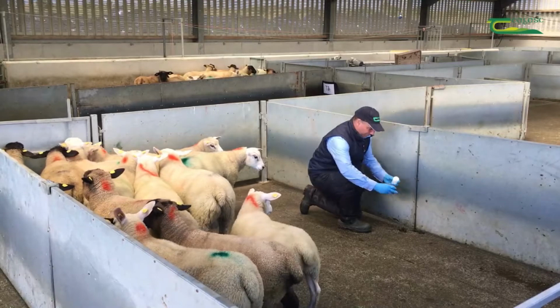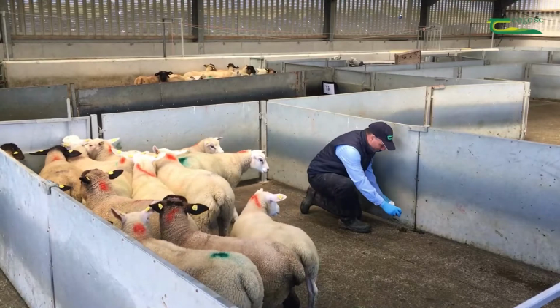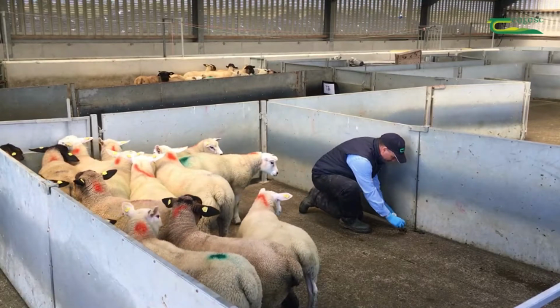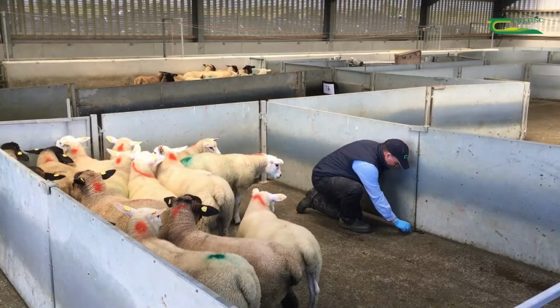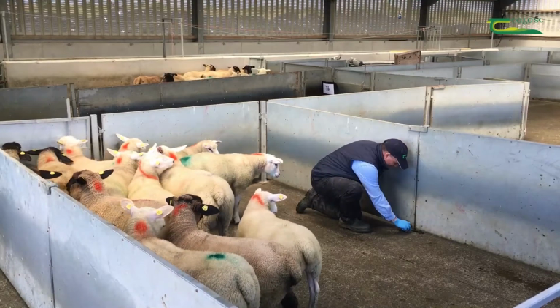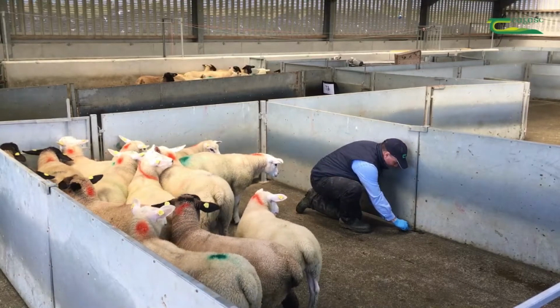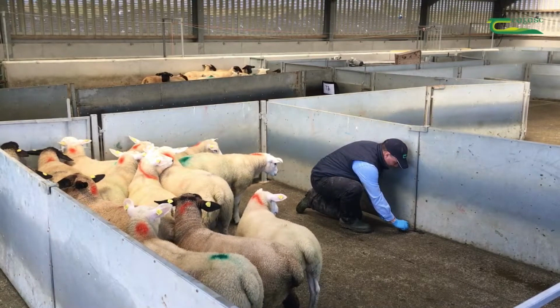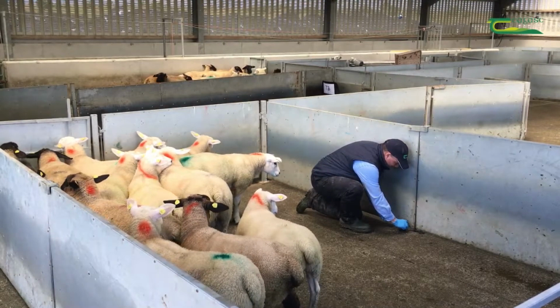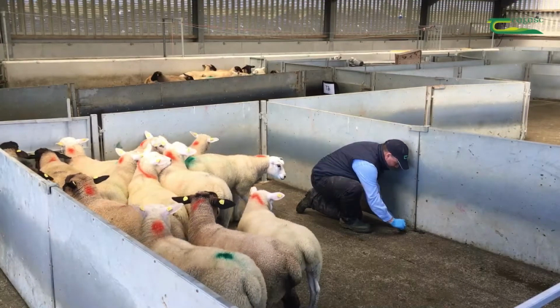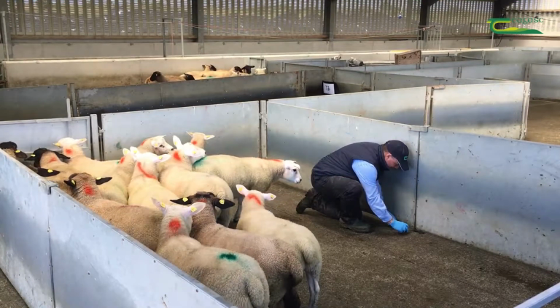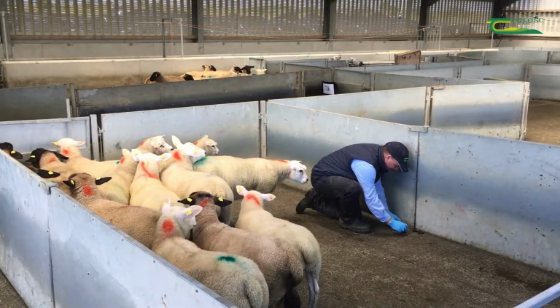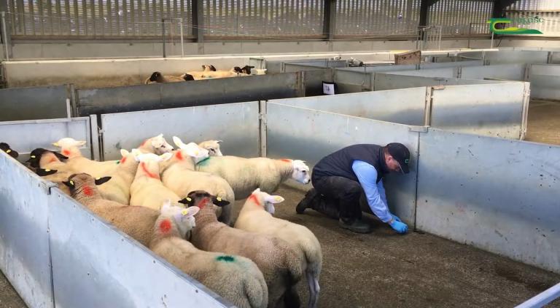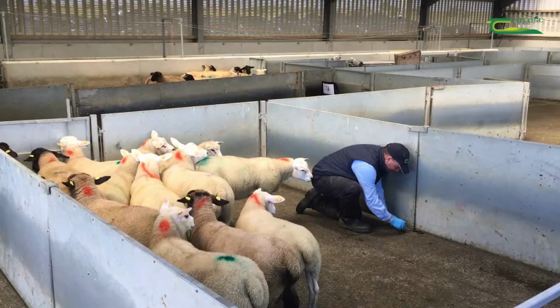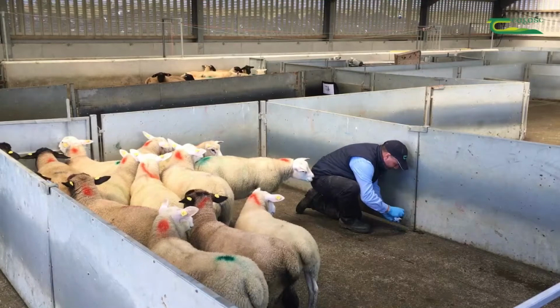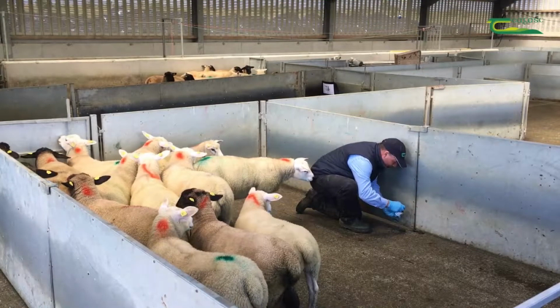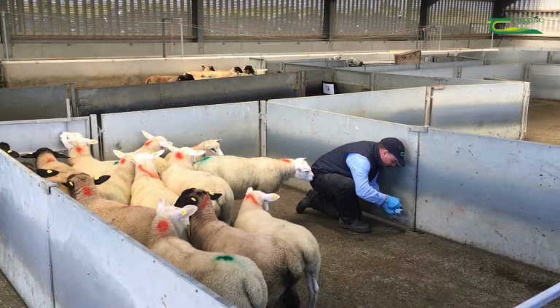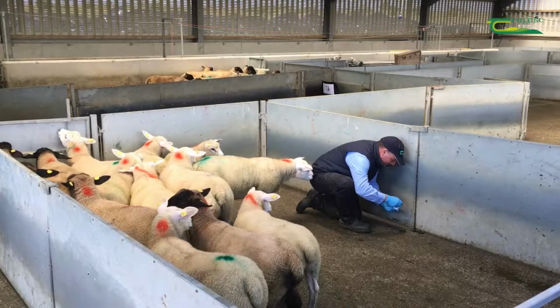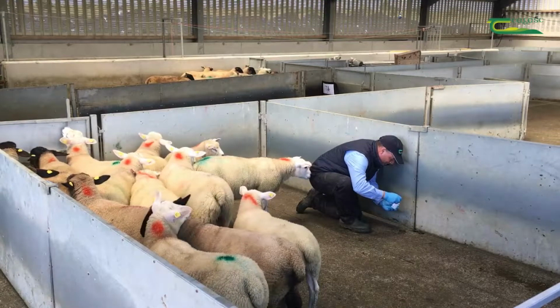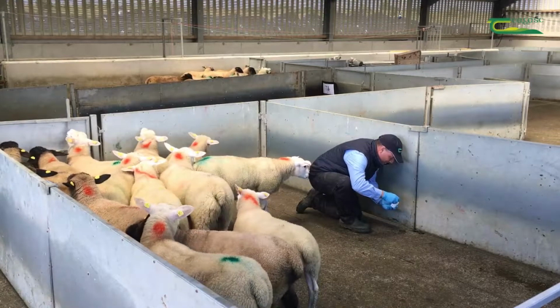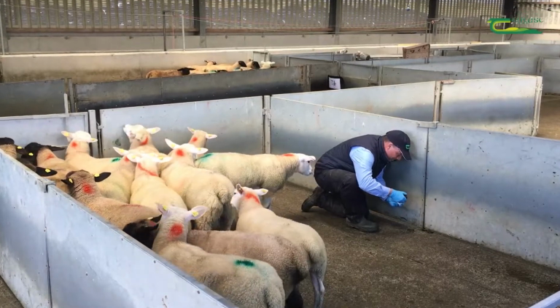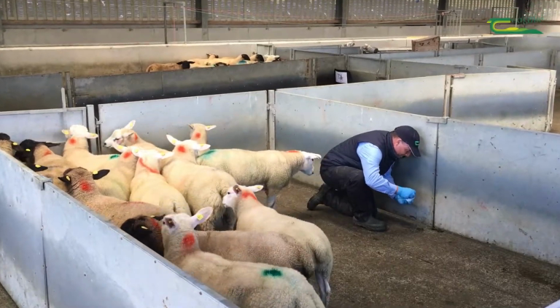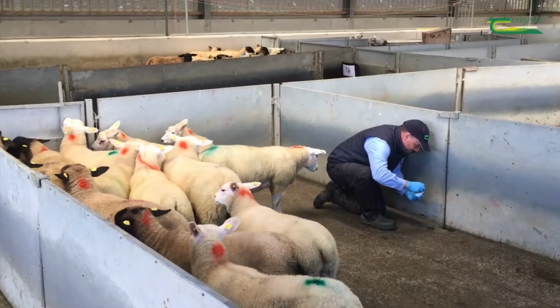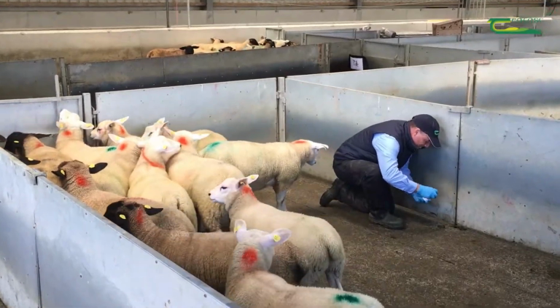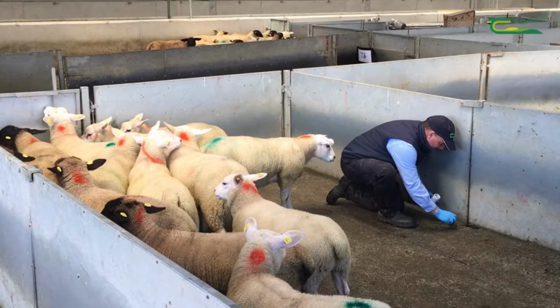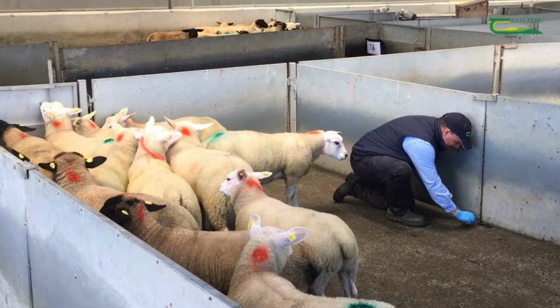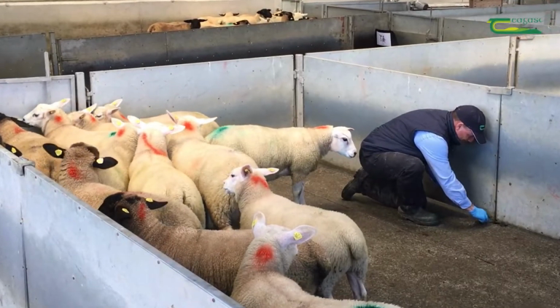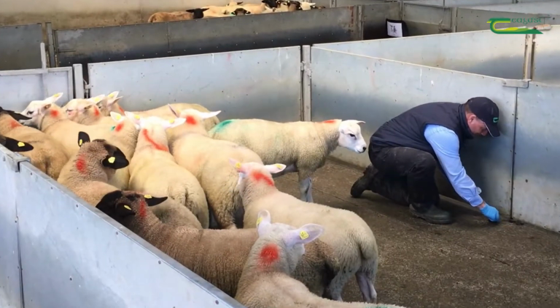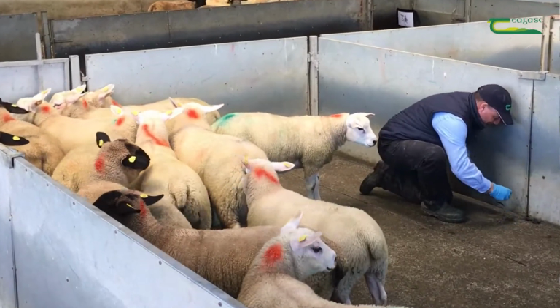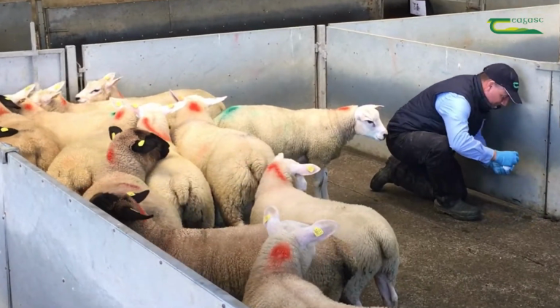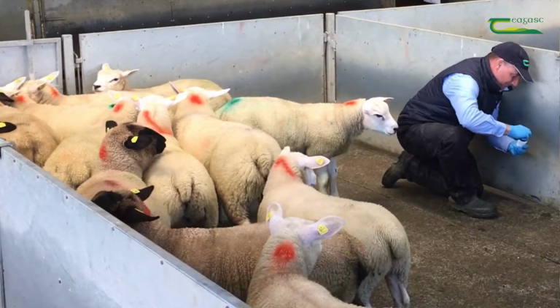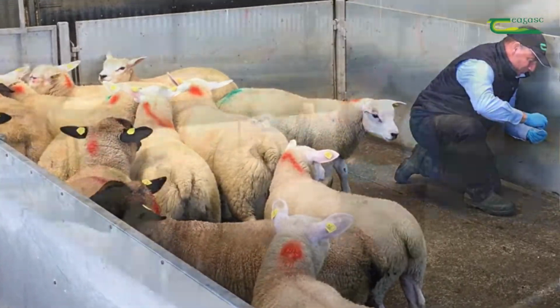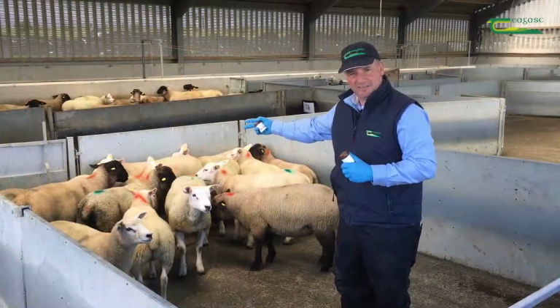We've now collected our samples from the lambs. We're looking for 10 individual samples in 10 individual pots. I've marked all the lambs with orange on the back of their necks so that I can bring the same lambs back in either 7 or 14 days time.